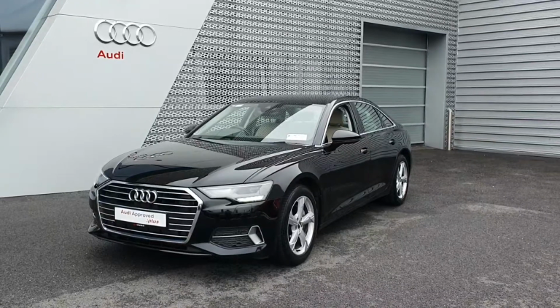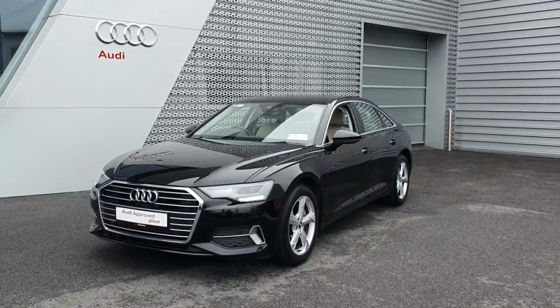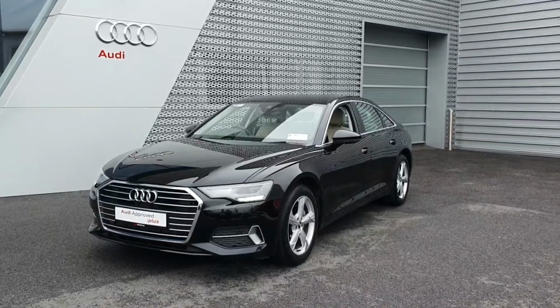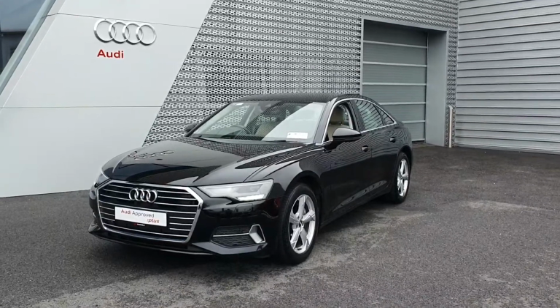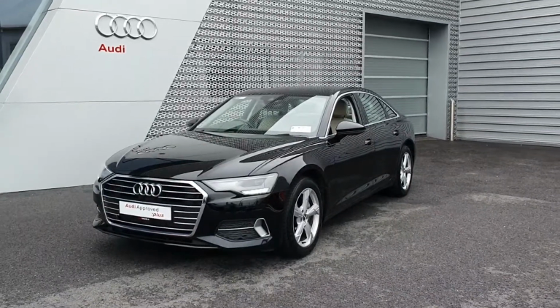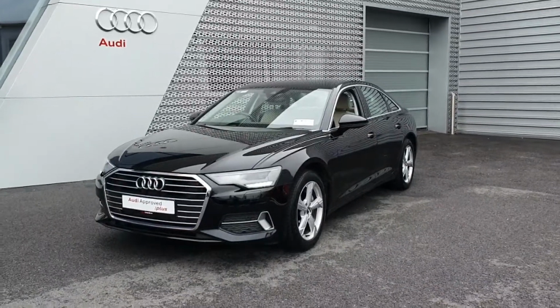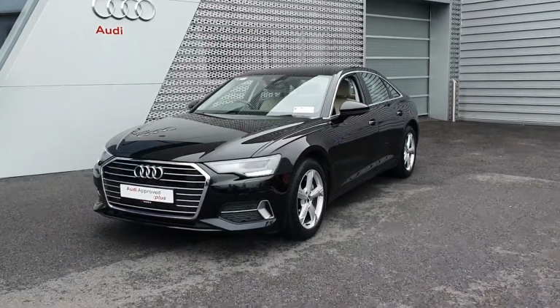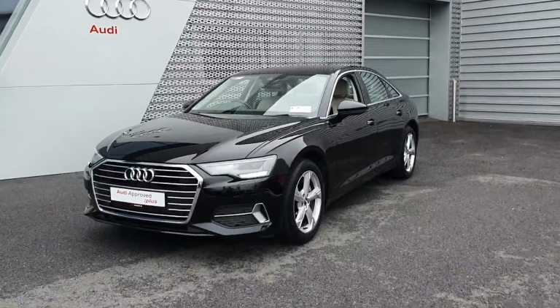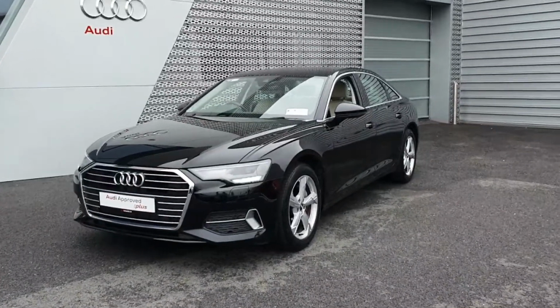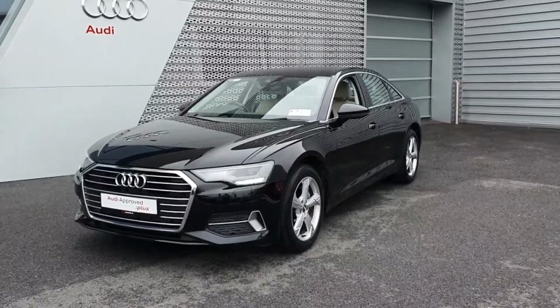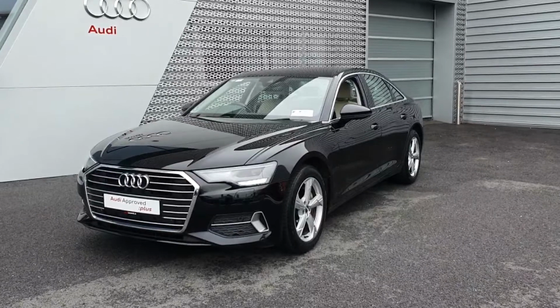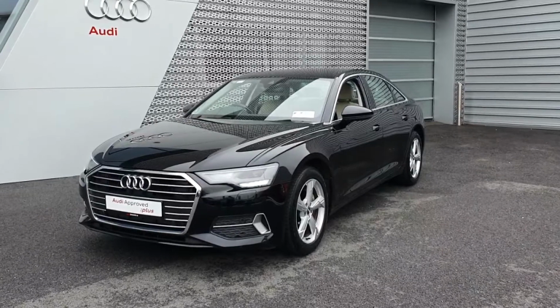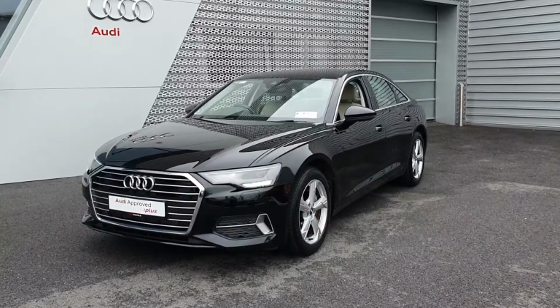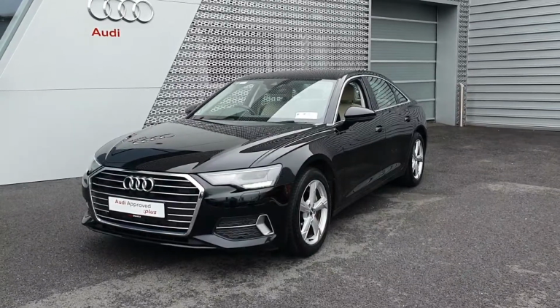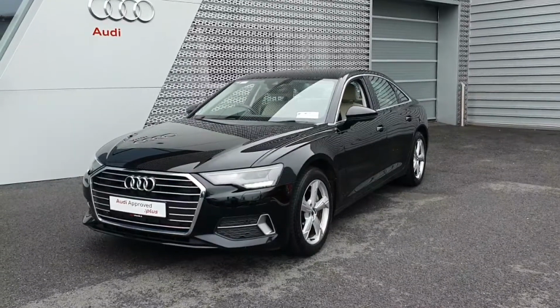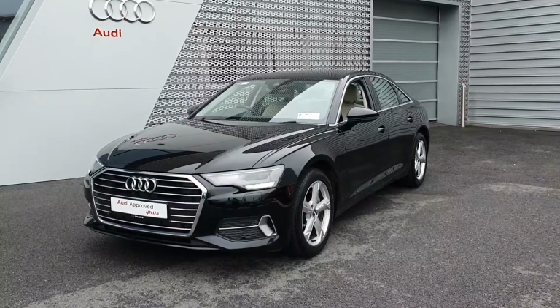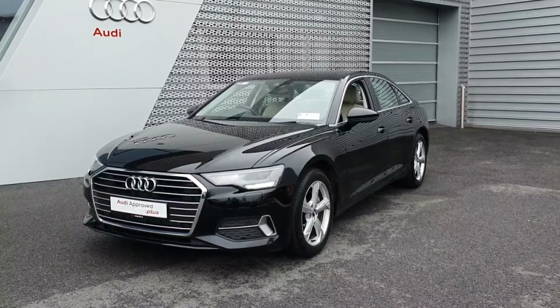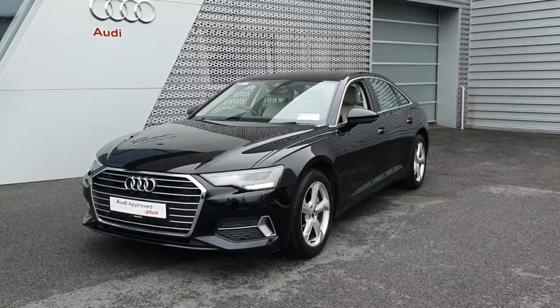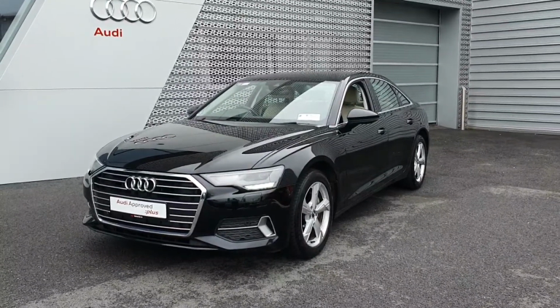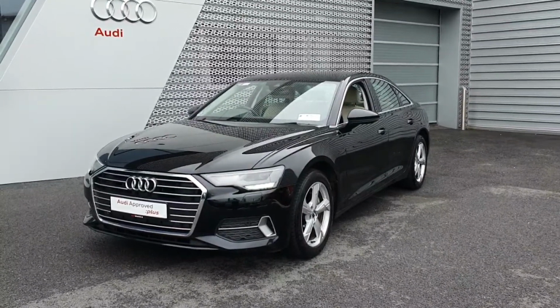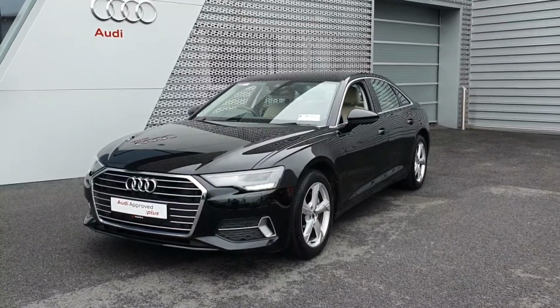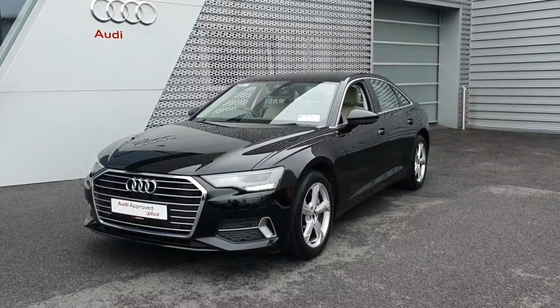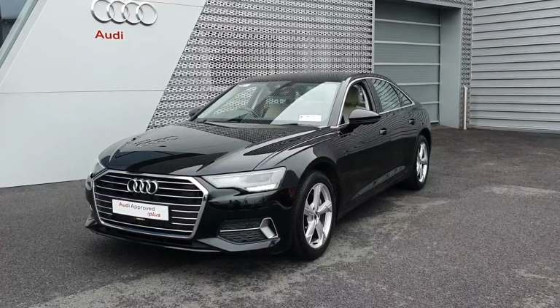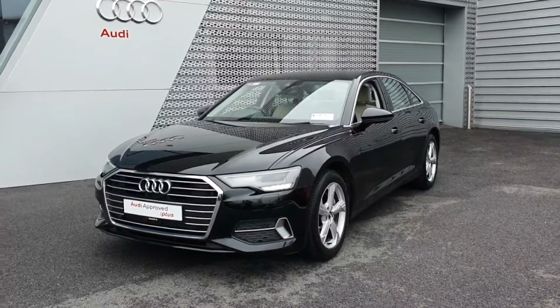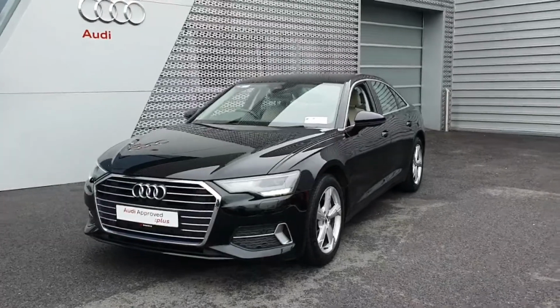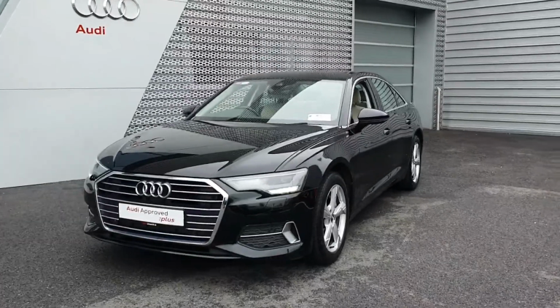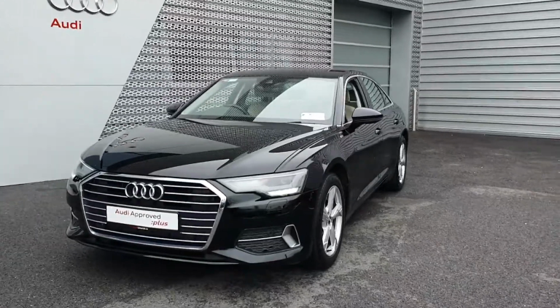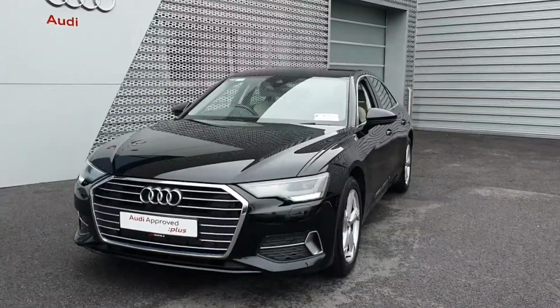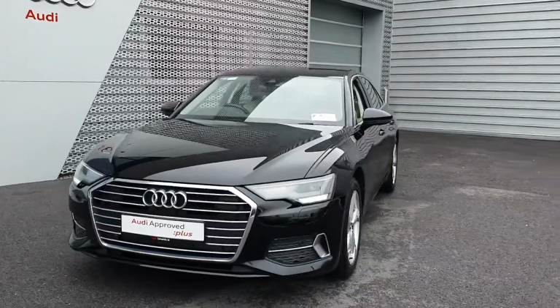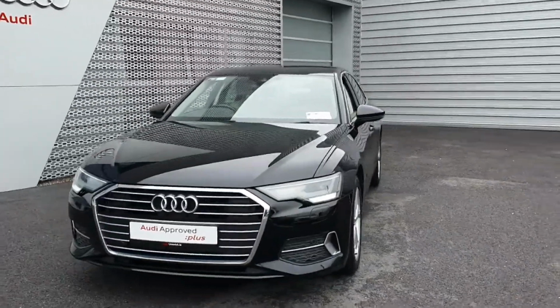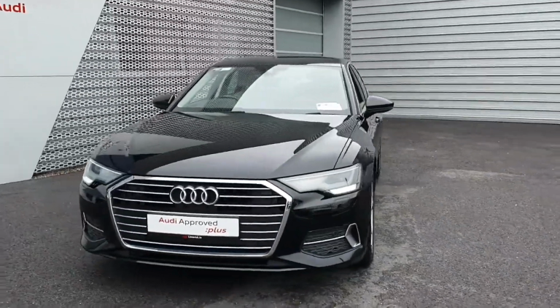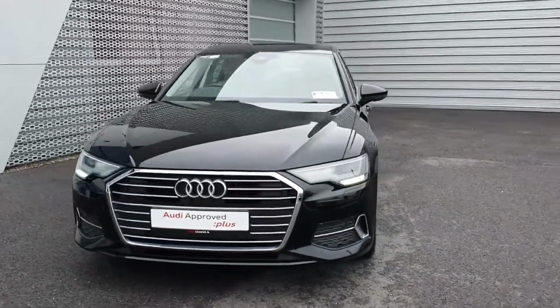Hello and welcome to Audi Limerick online sales today. We're just in with a 2019 new model Audi A6 2-litre TDI 204bhp. This is the SE model finished in the renowned Audi Brilliant Black.